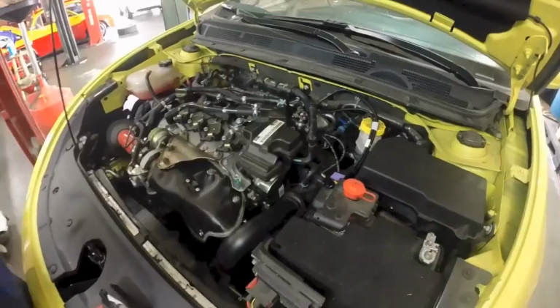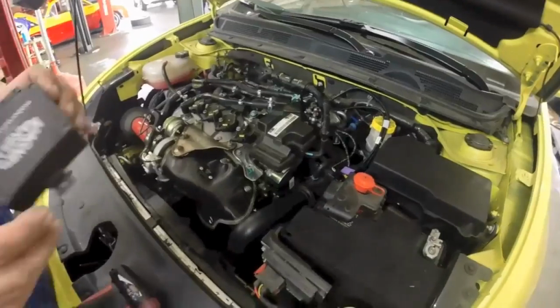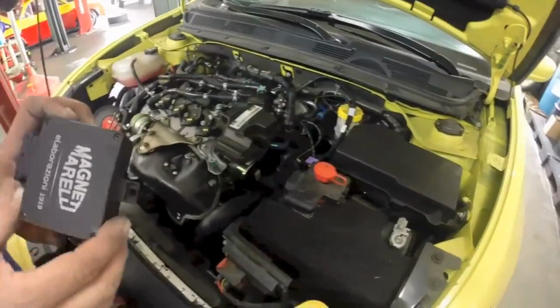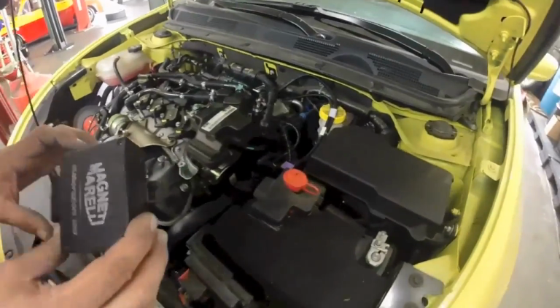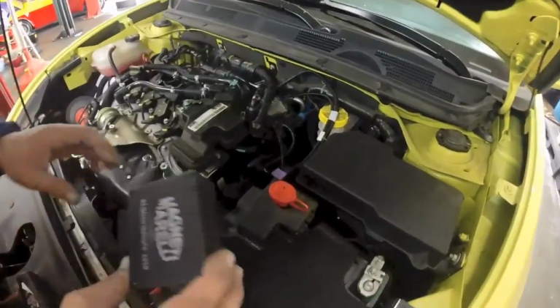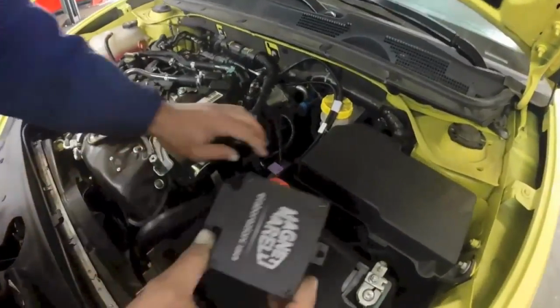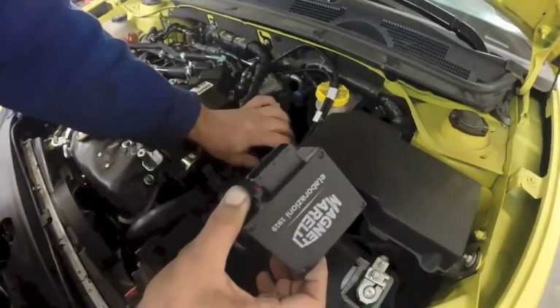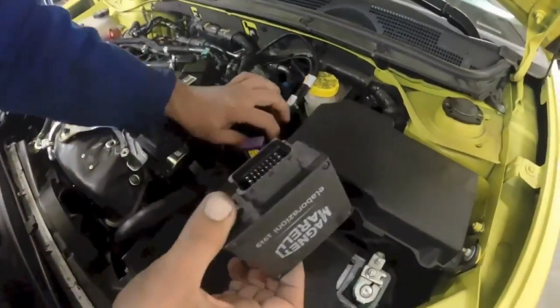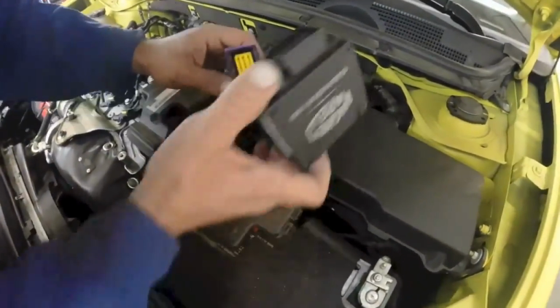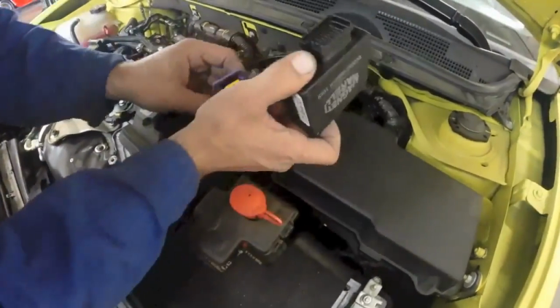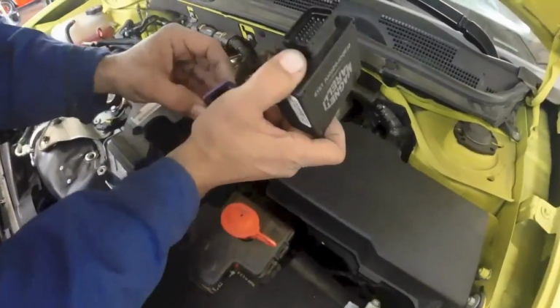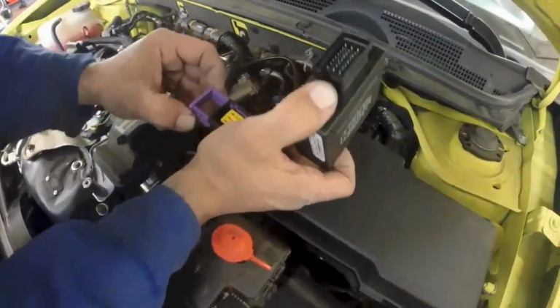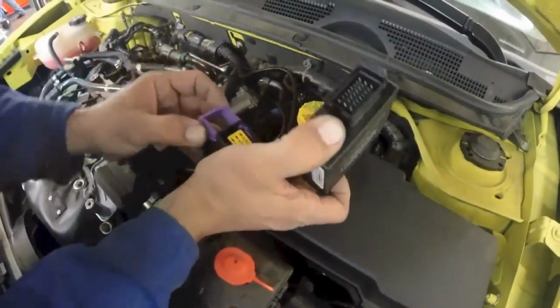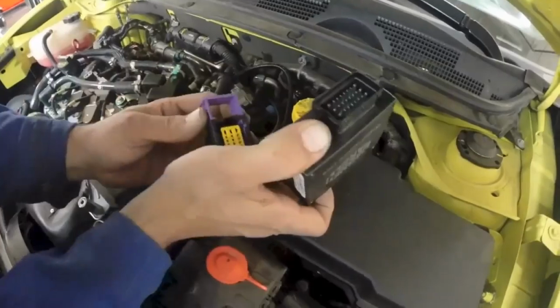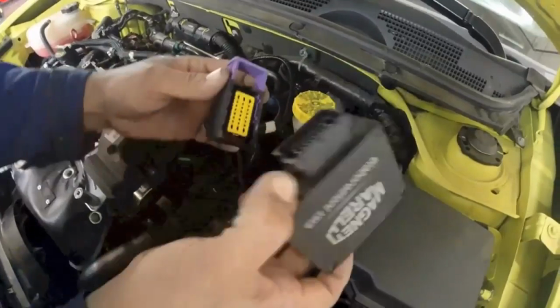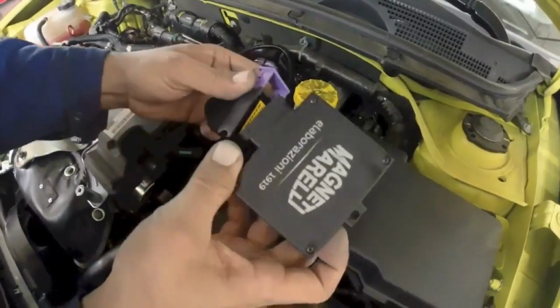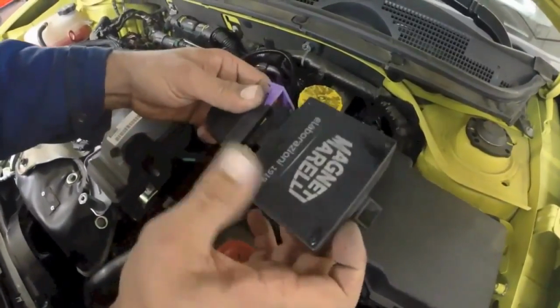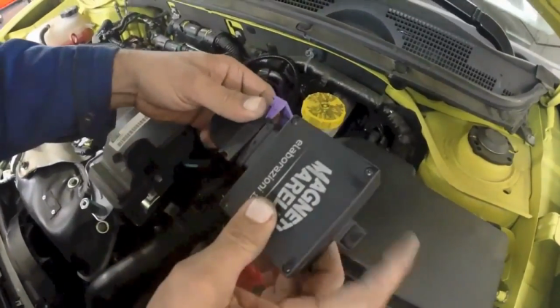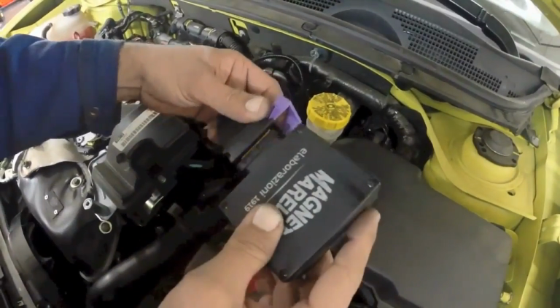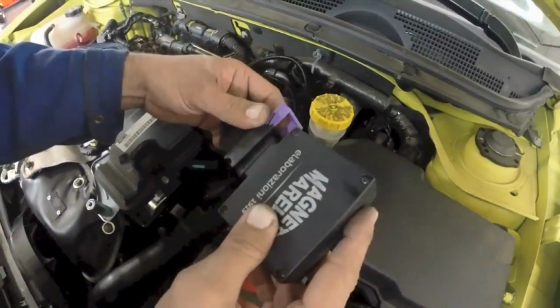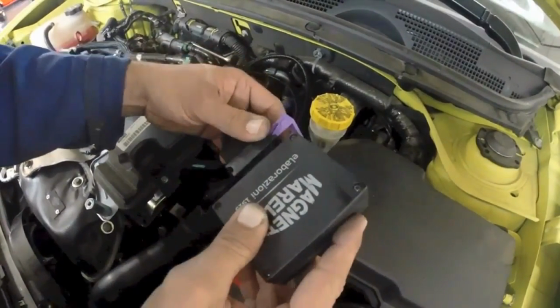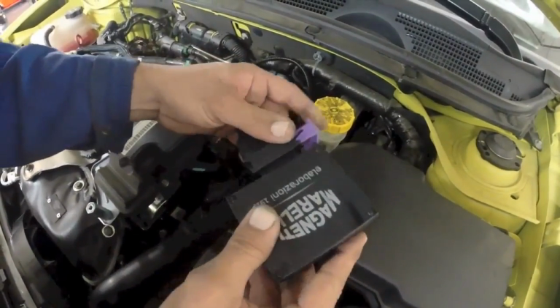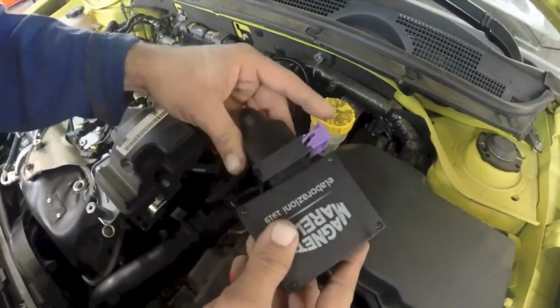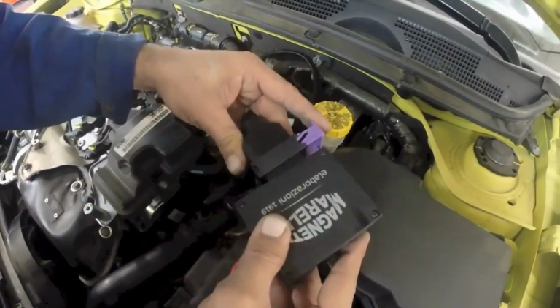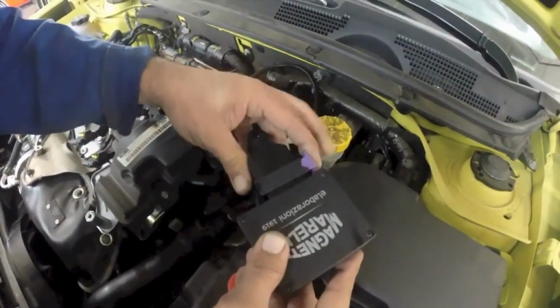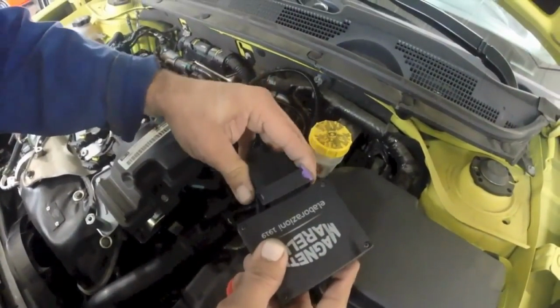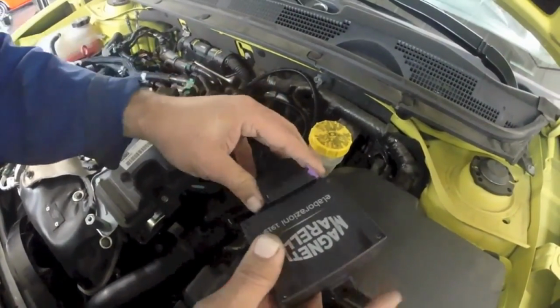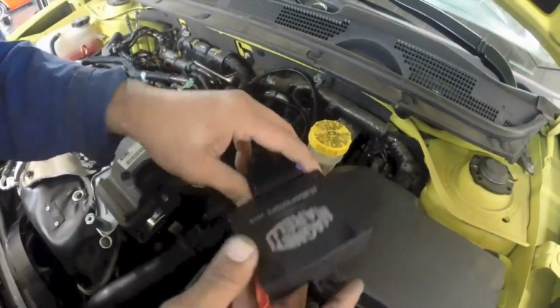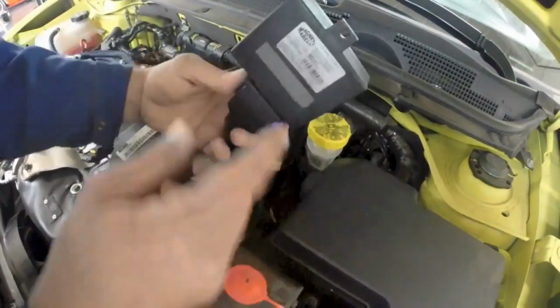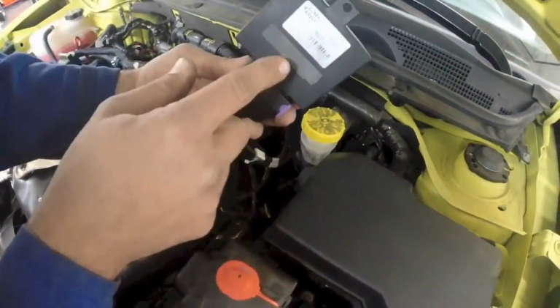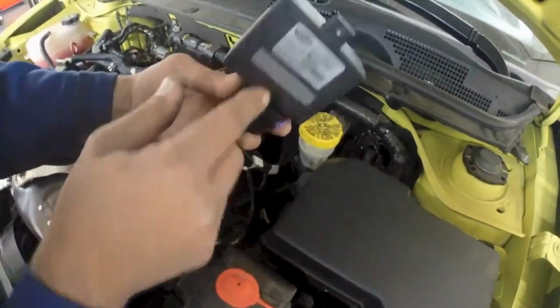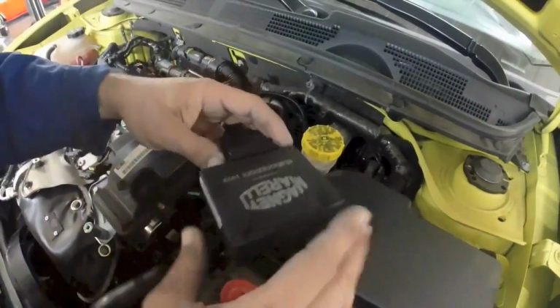Now take the ECU. Slide back on the purple plug, push in, lock, and apply the double-sided tape.